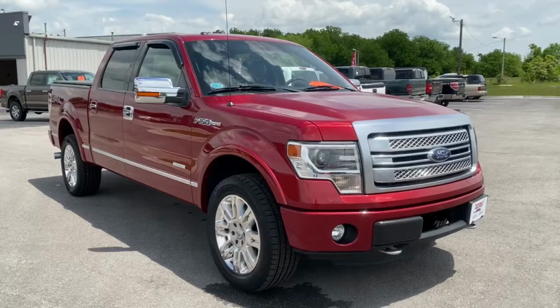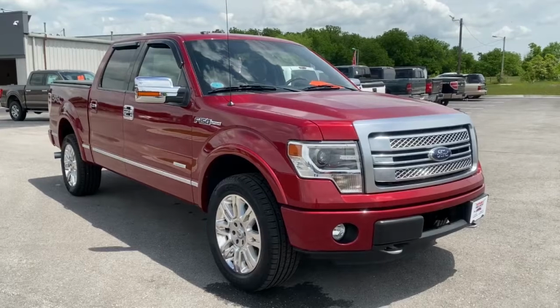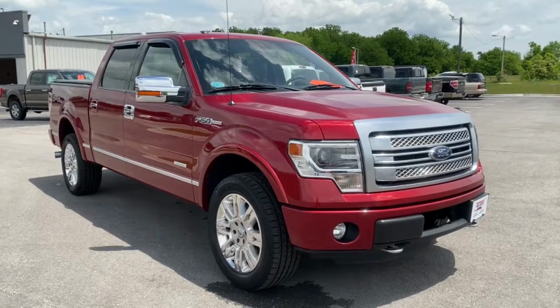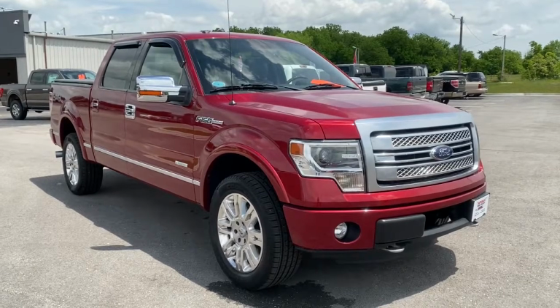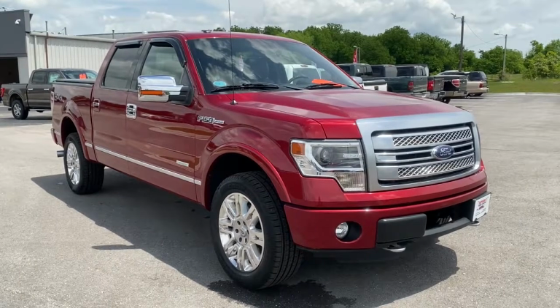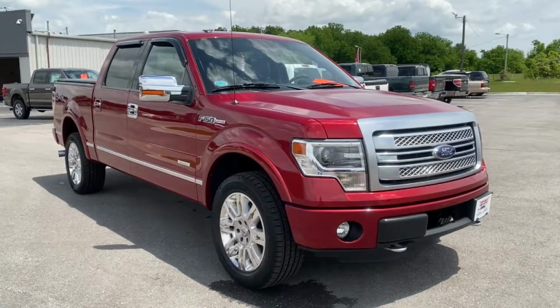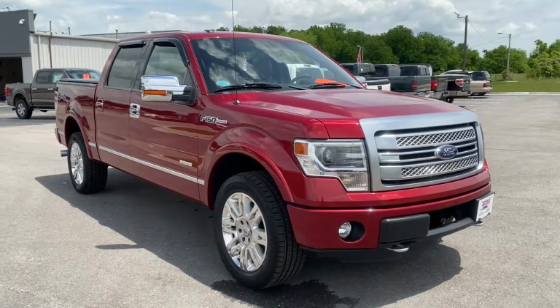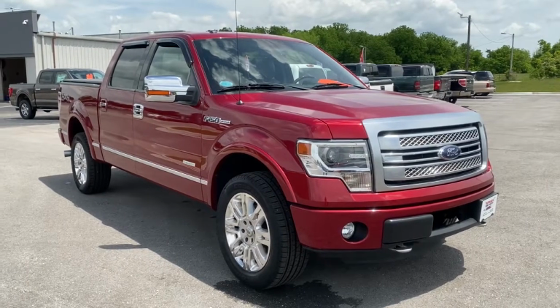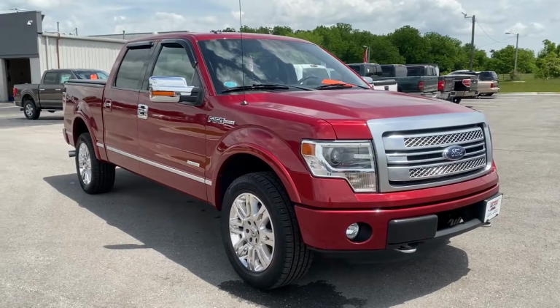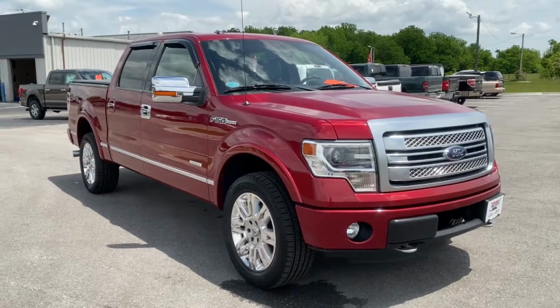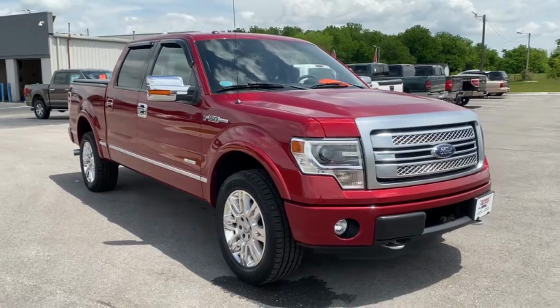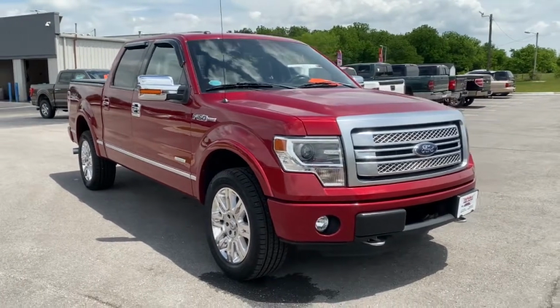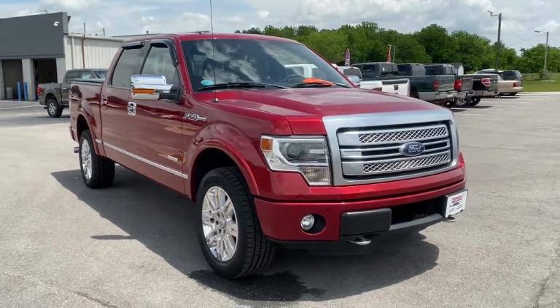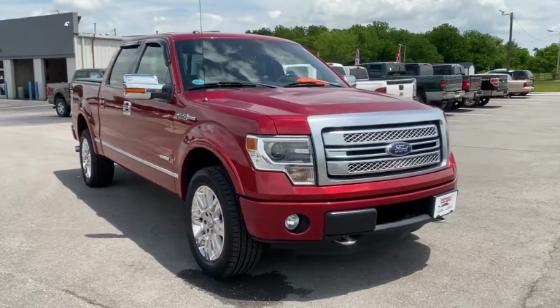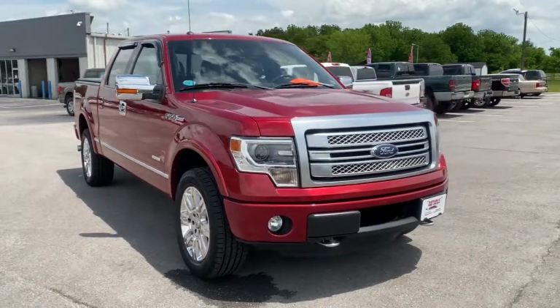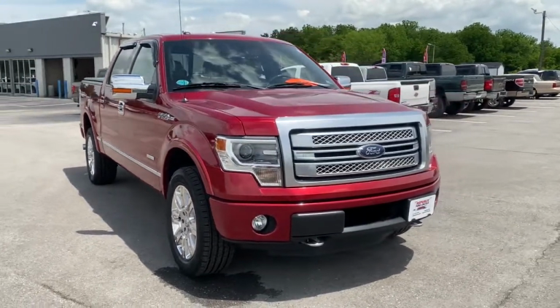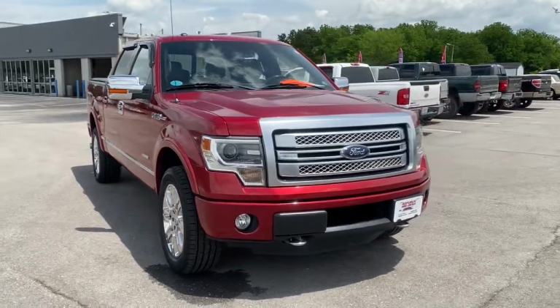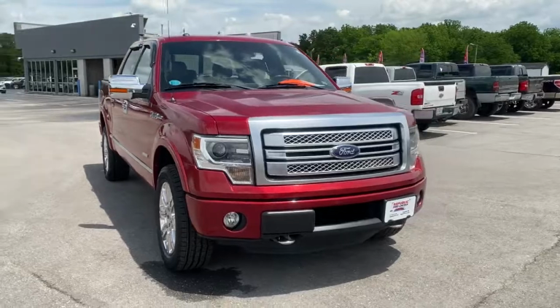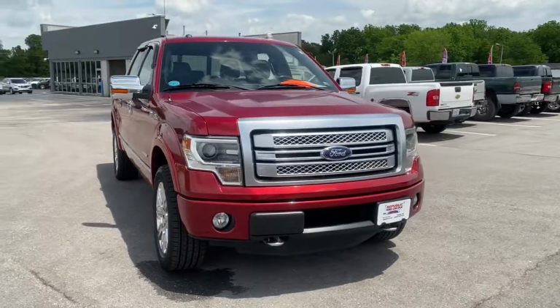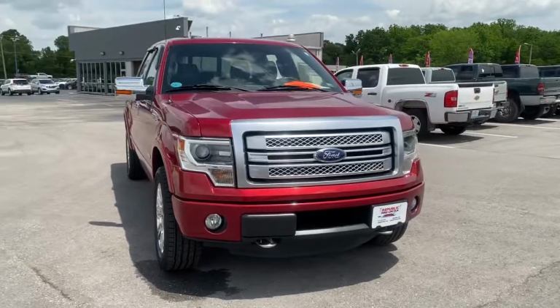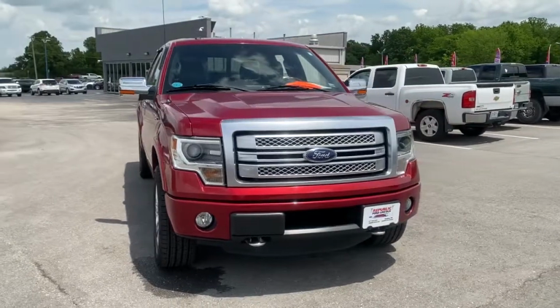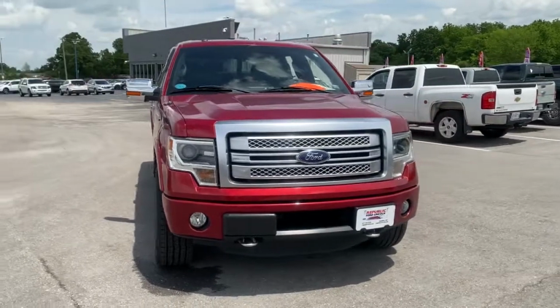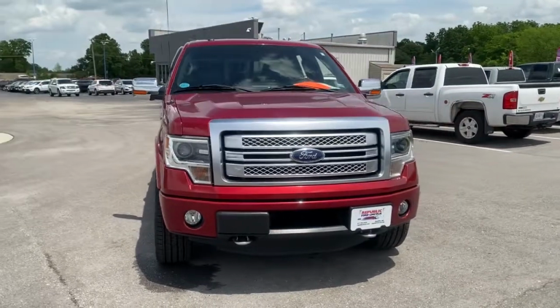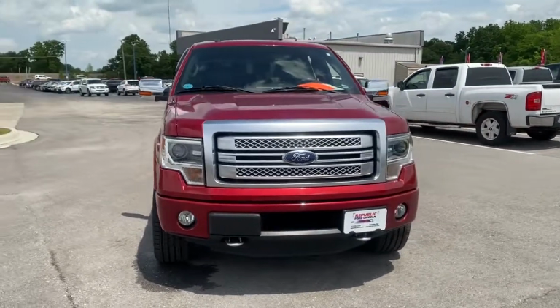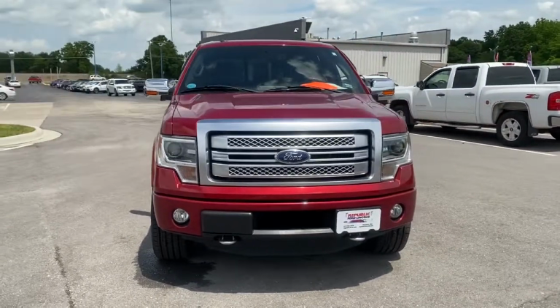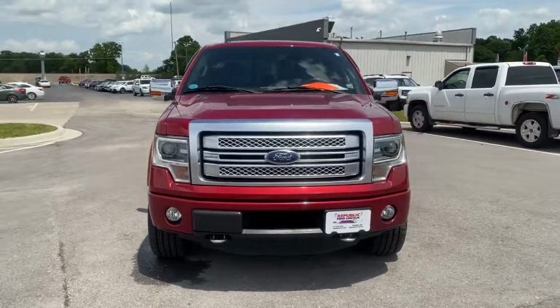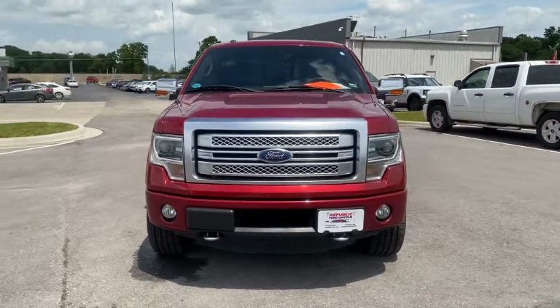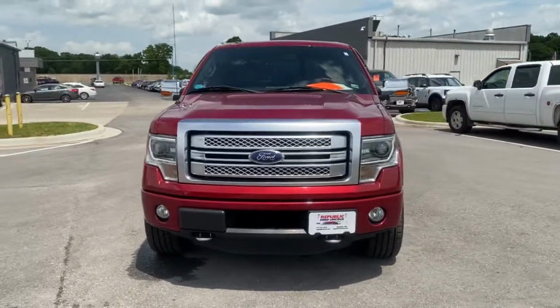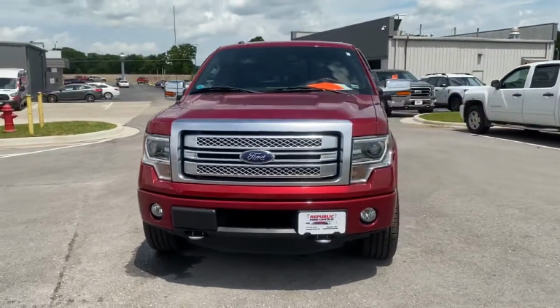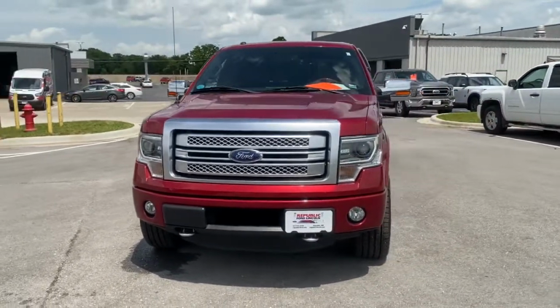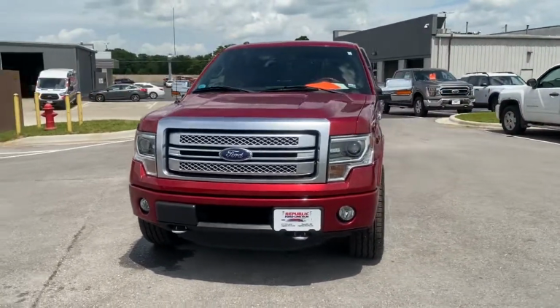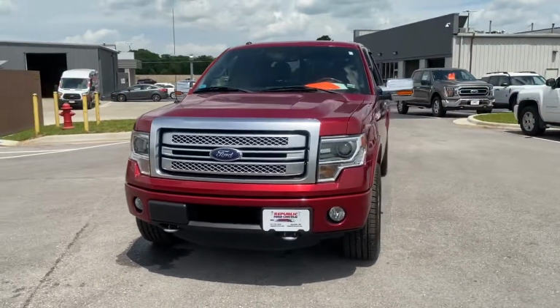Picture yourself in the 2013 Ford F-150. With less than 100,000 miles on the odometer, this vehicle provides excellent value.